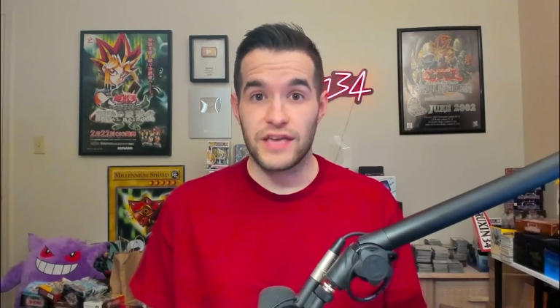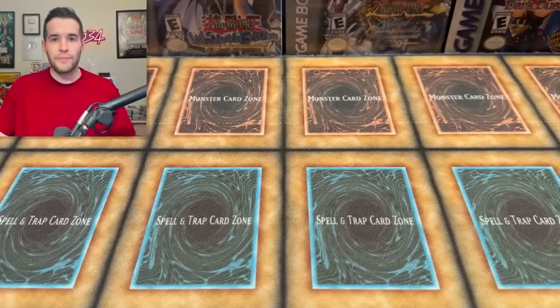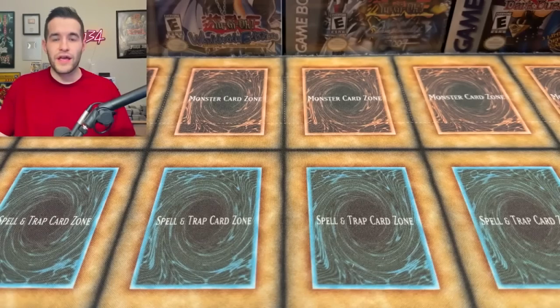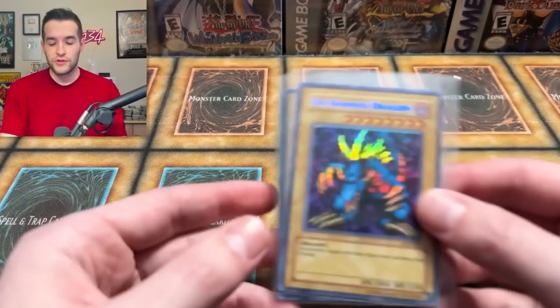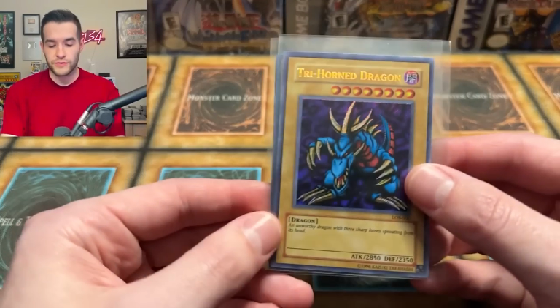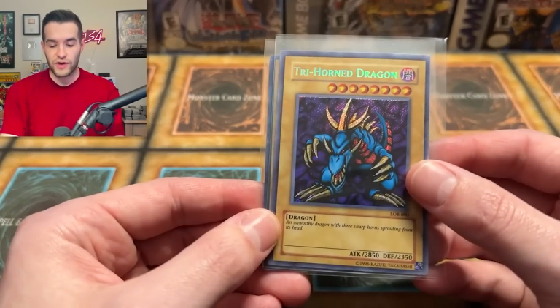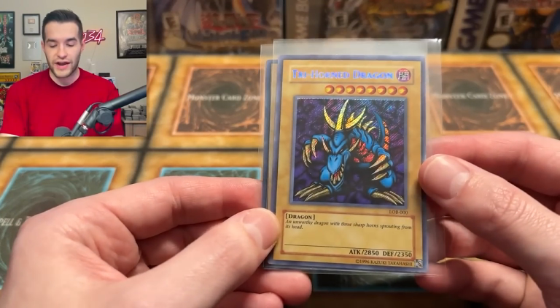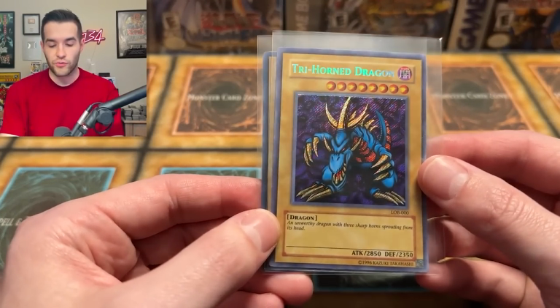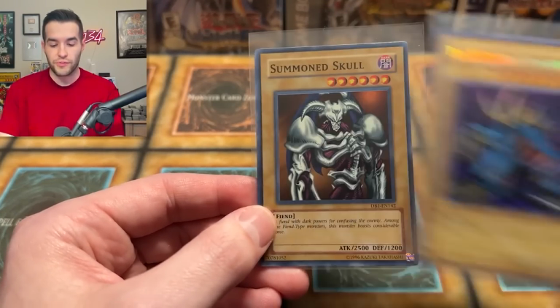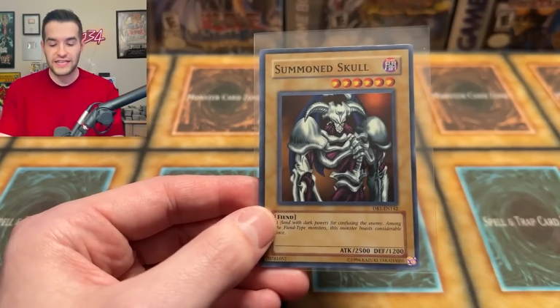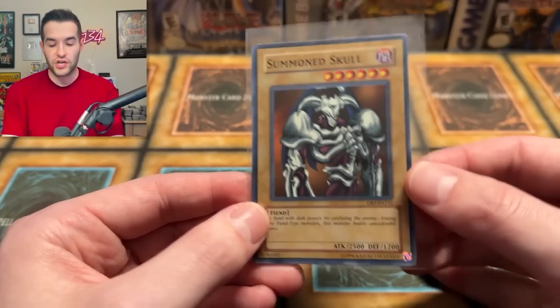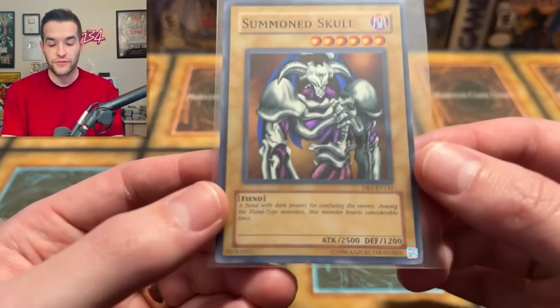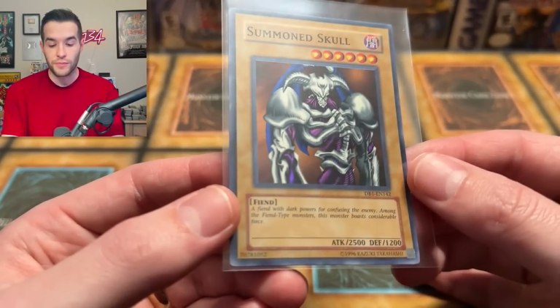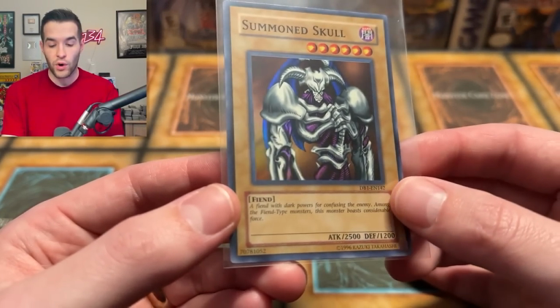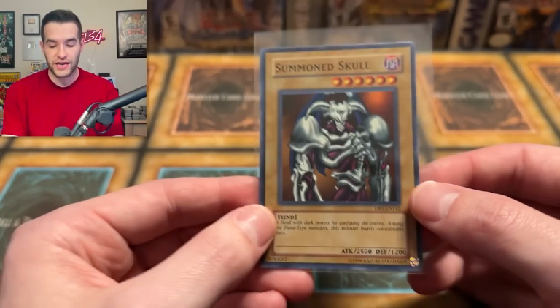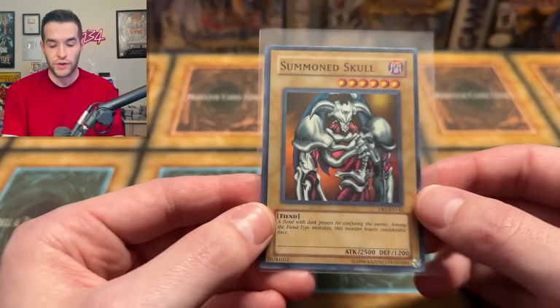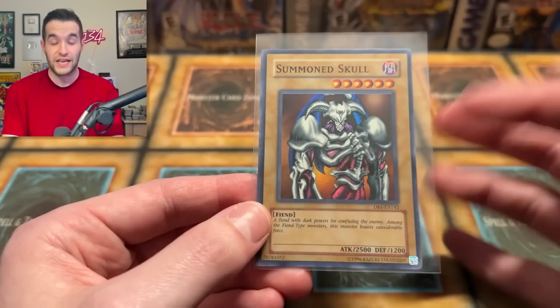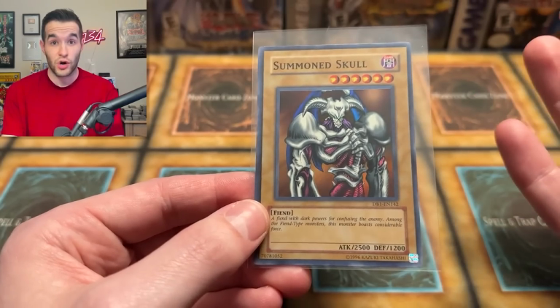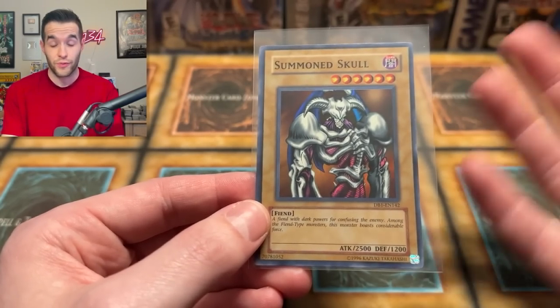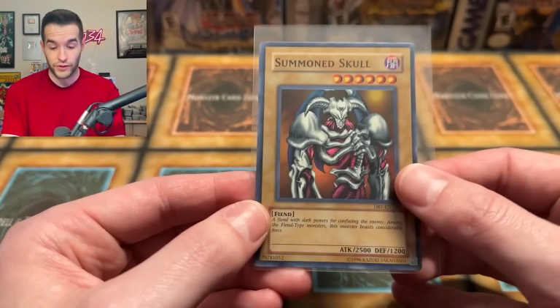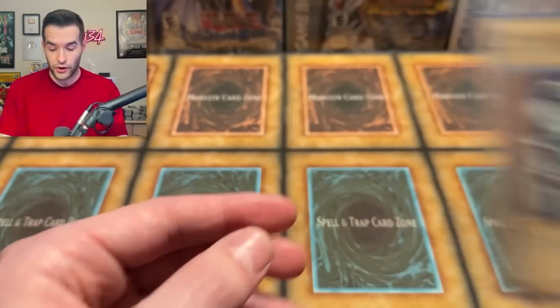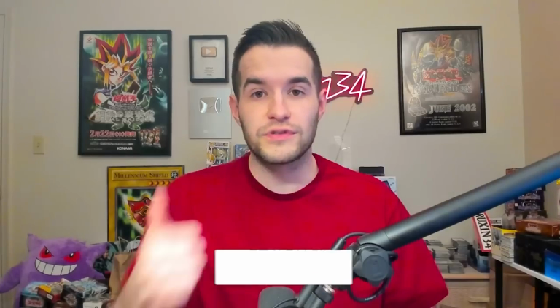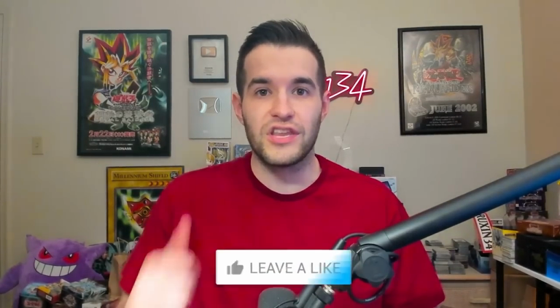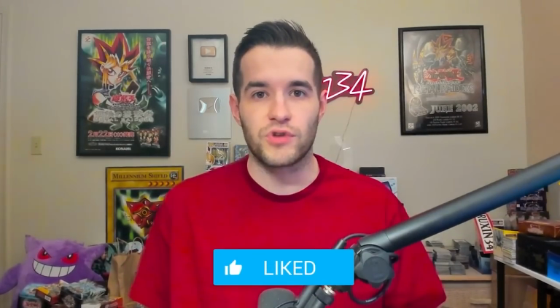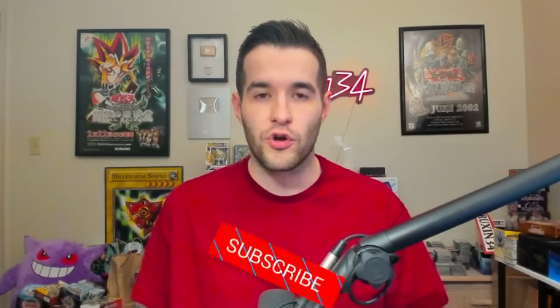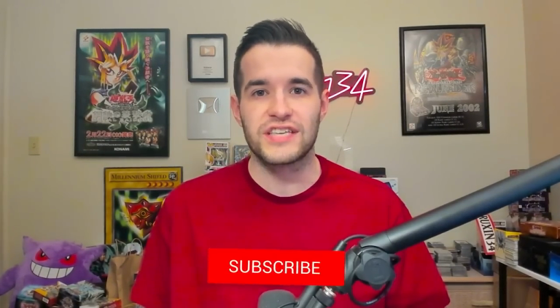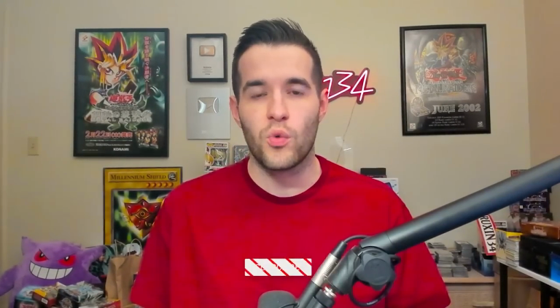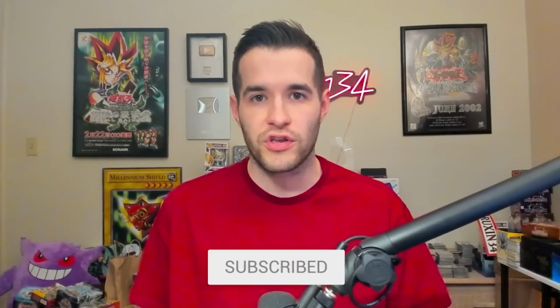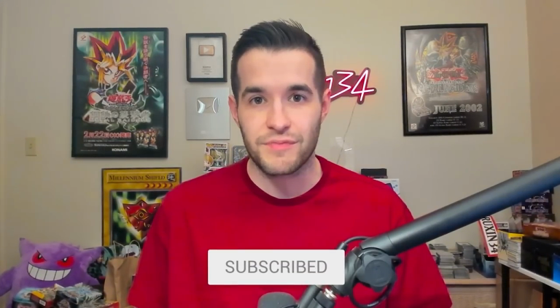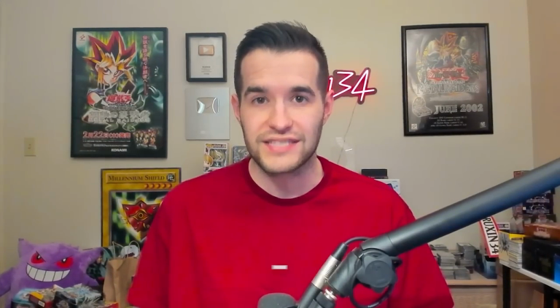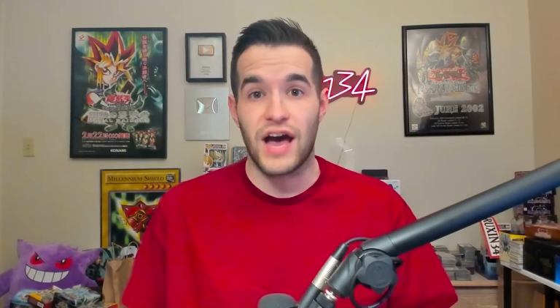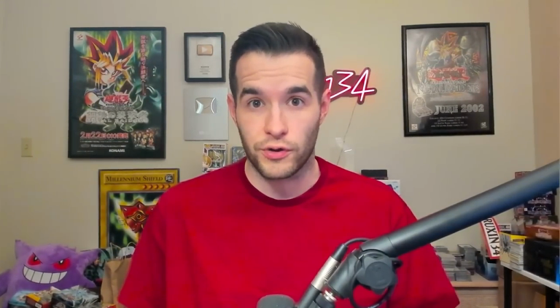I have a giveaway — I'll be giving away two cards: a Trihorn Dragon Secret Rare reprint and a Summon Skull from Dark Beginning 1, so it's a really old card. All you have to do is like the video, be subscribed, turn on notifications, and let me know which Starlight you want to see me pull next that we have not pulled already.